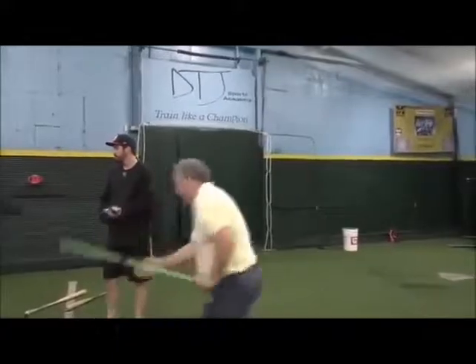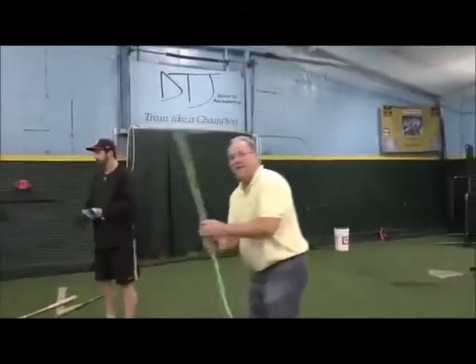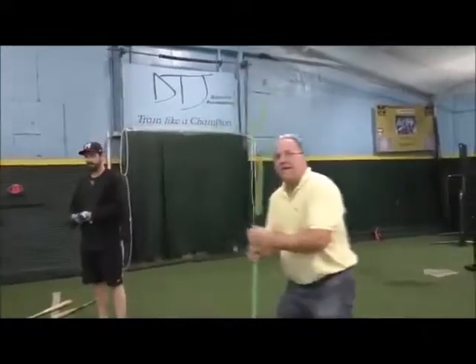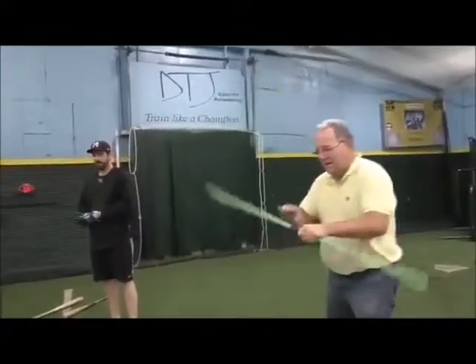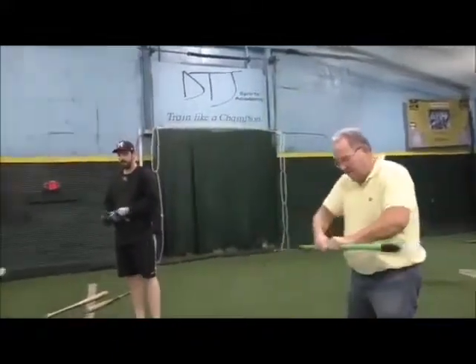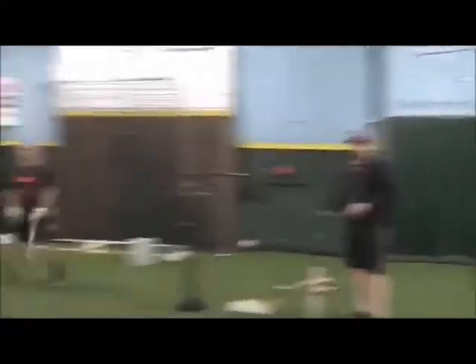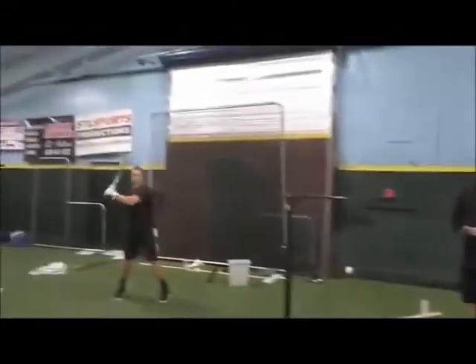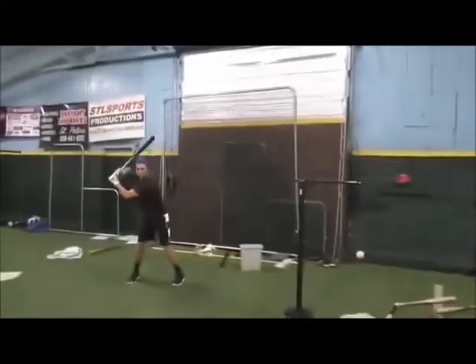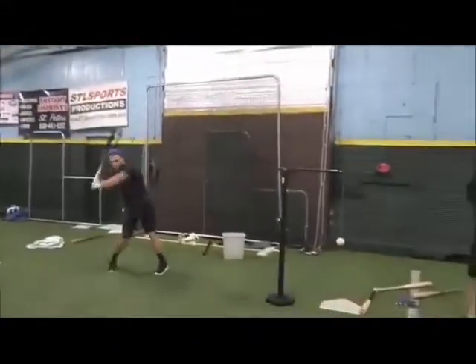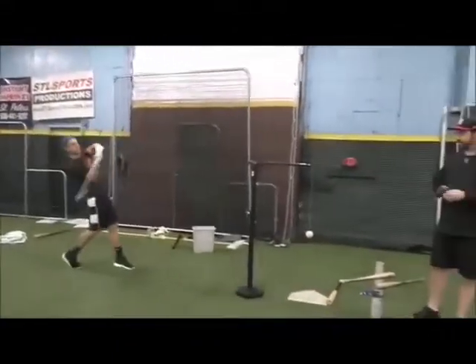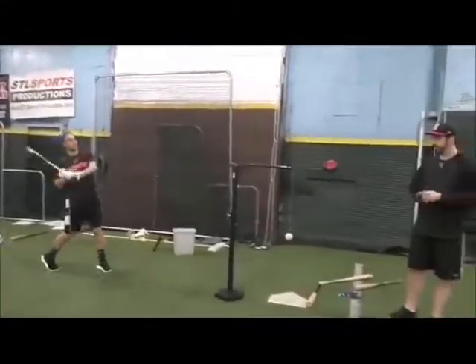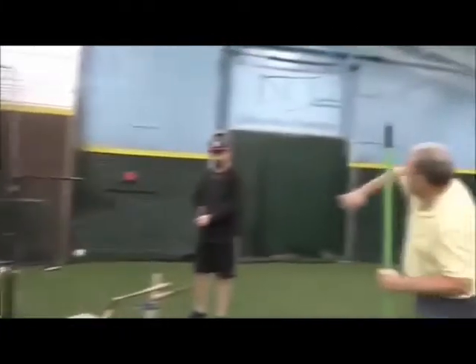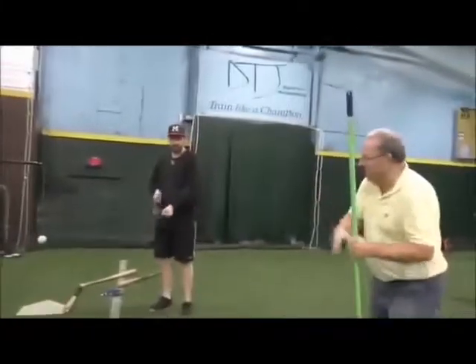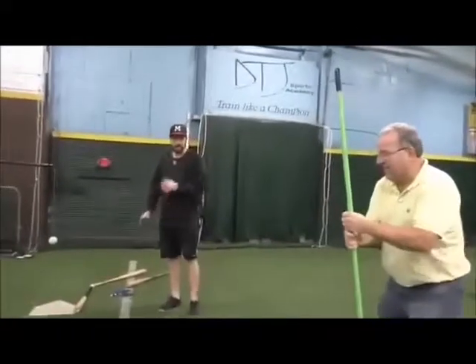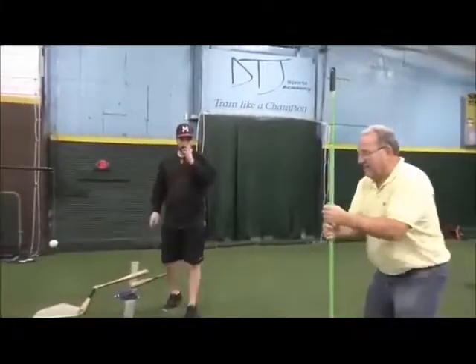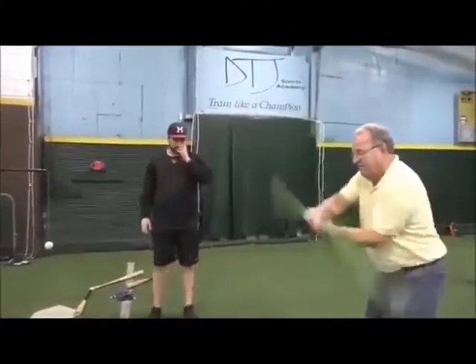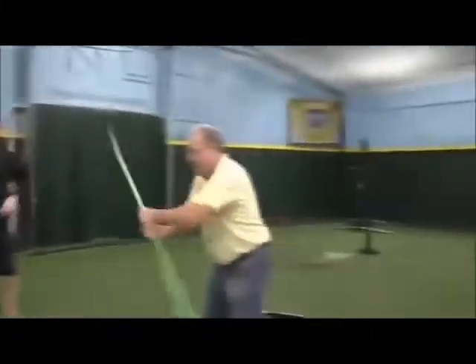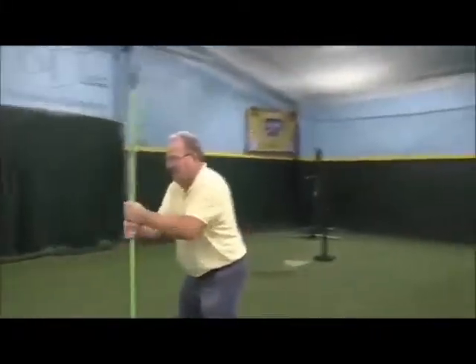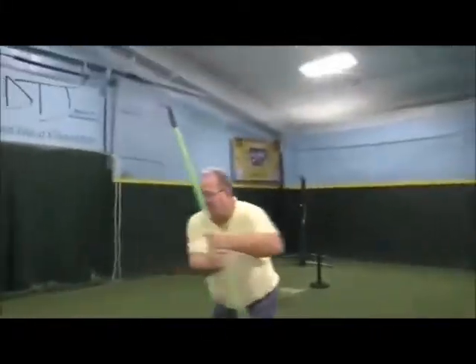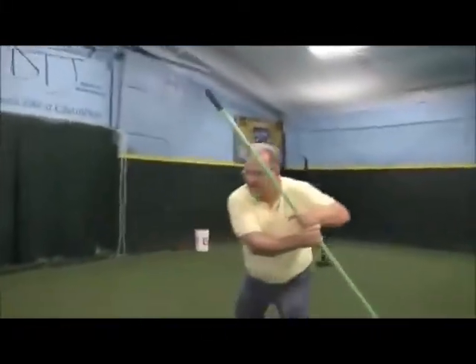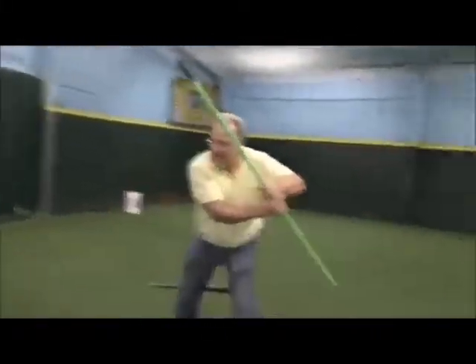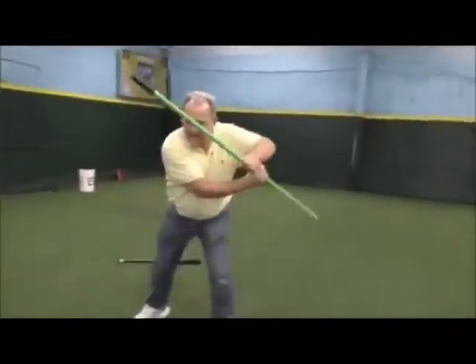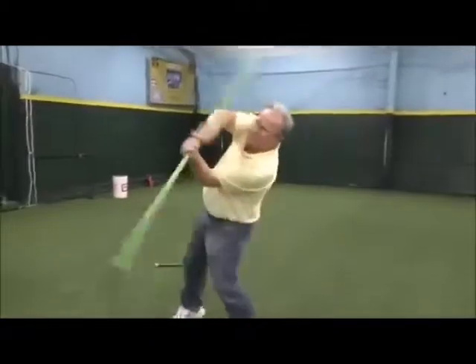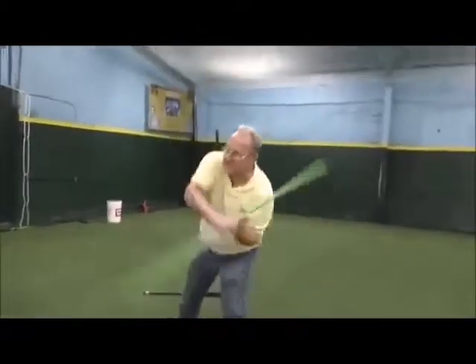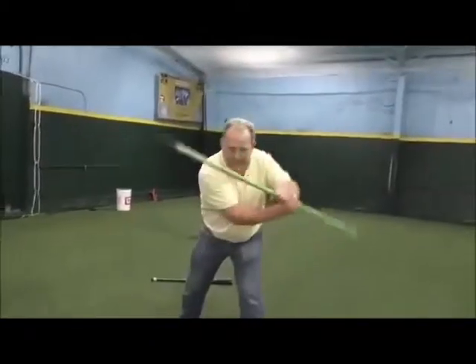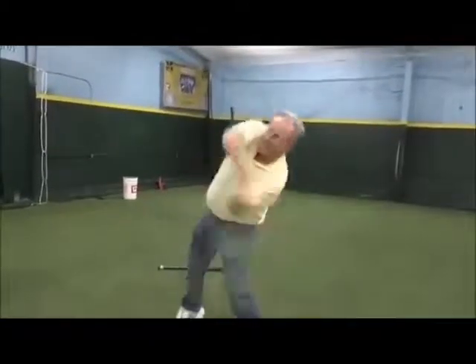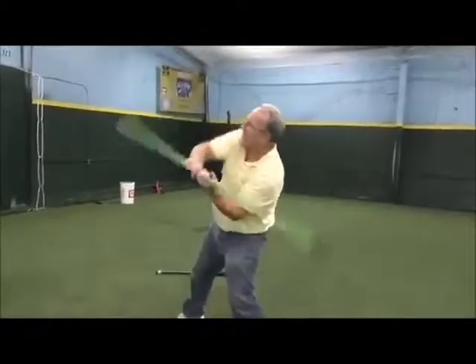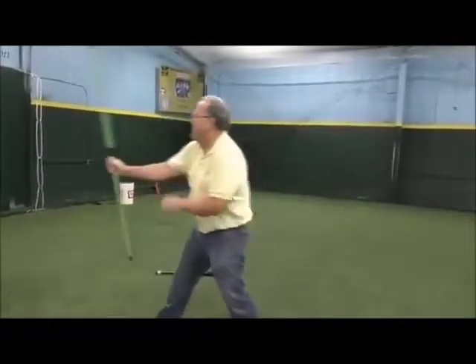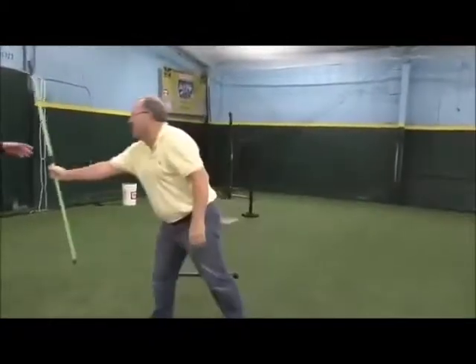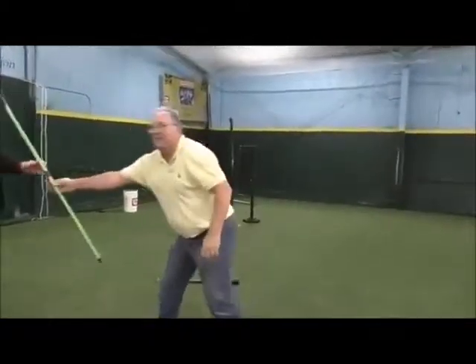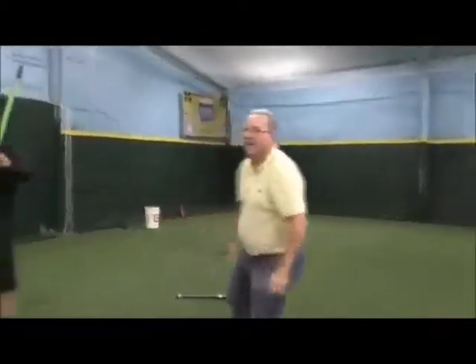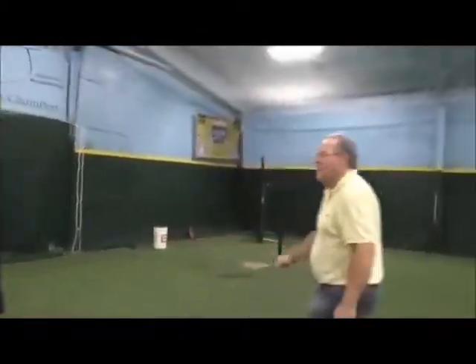I think it's got to get out of the way. The key is this — got to get this elbow up. It's got to get out of the way. I'm doing this, and then I turn my angle. It's the same thing. Got to get under it. Really under it.